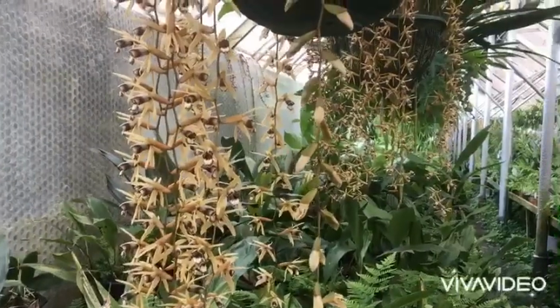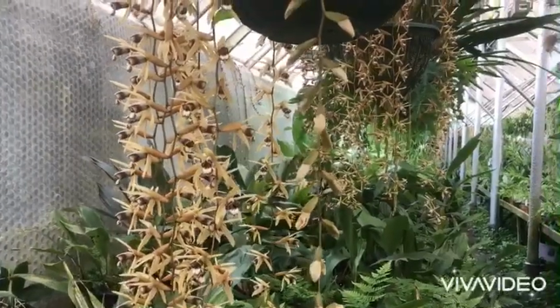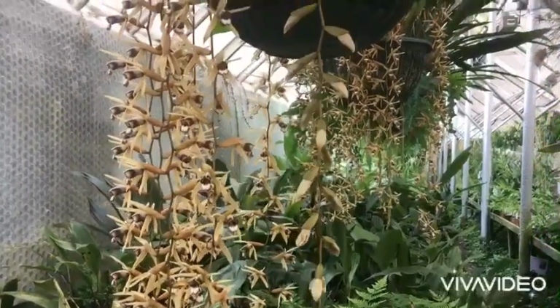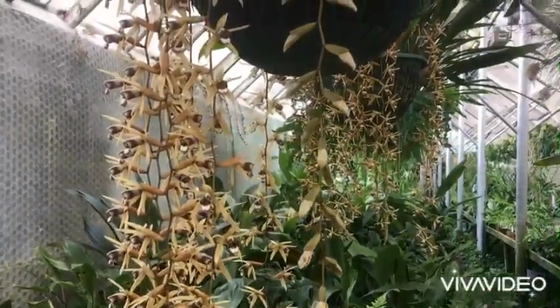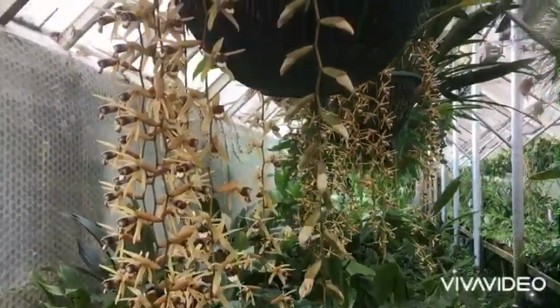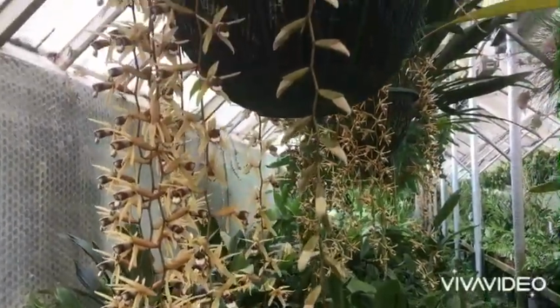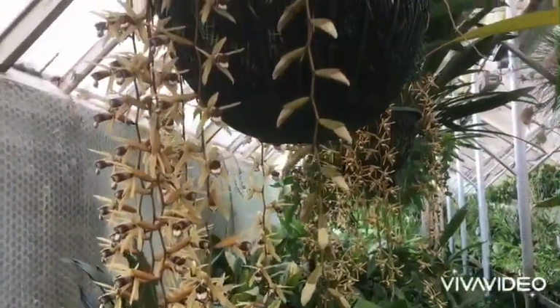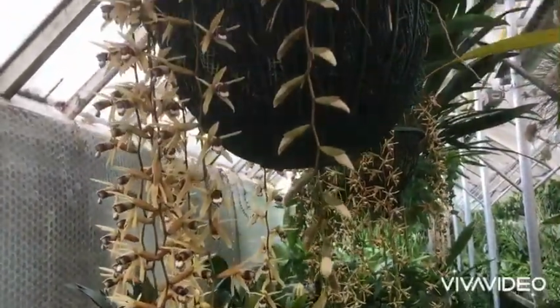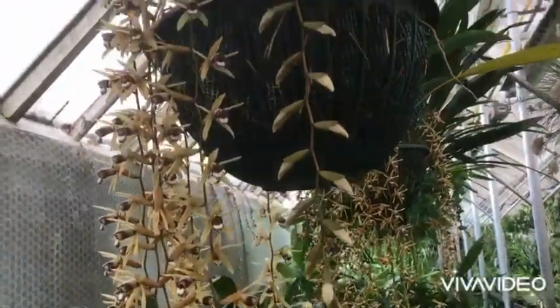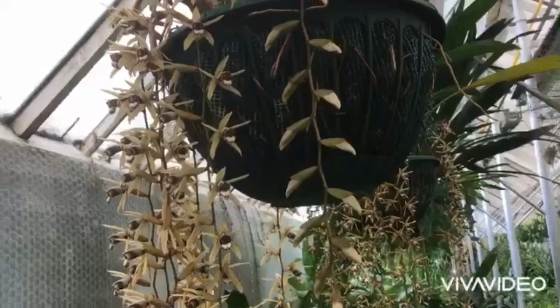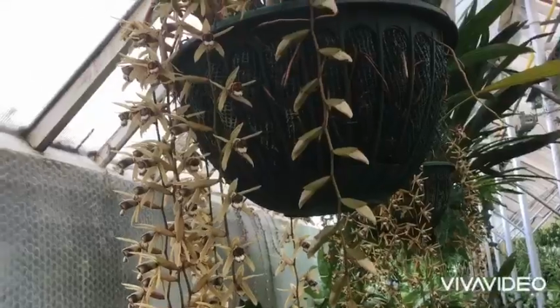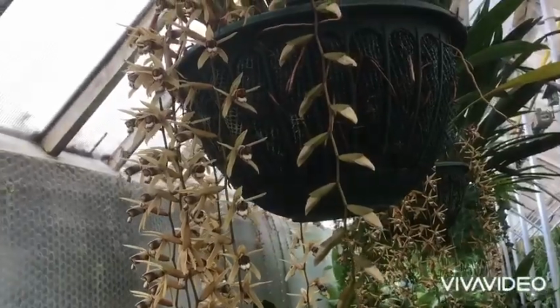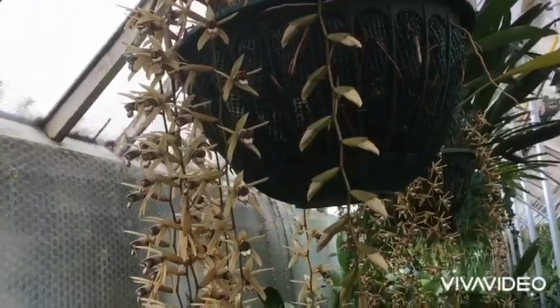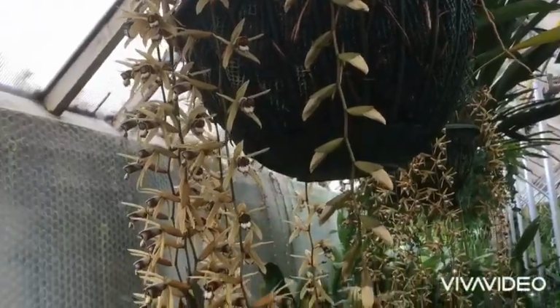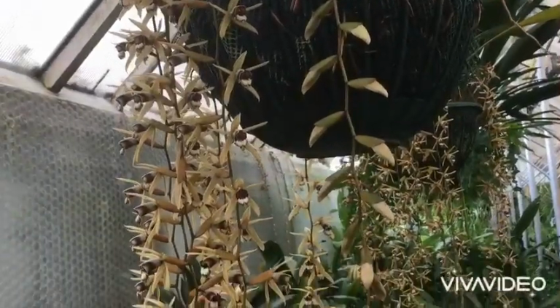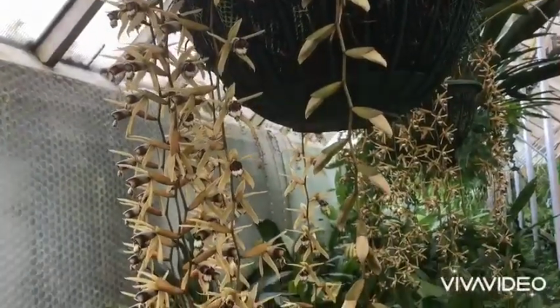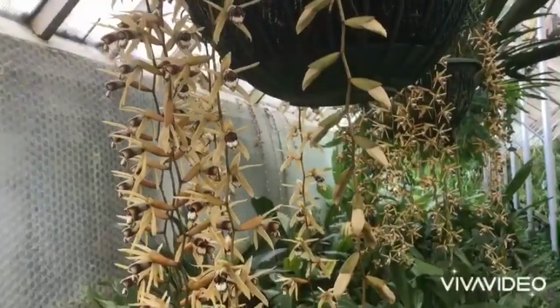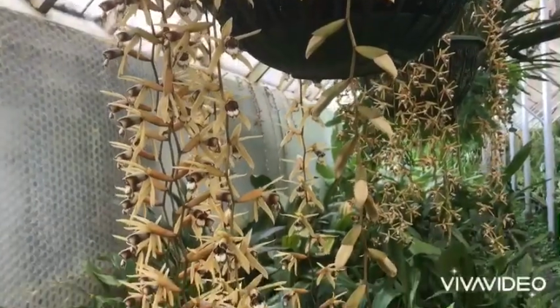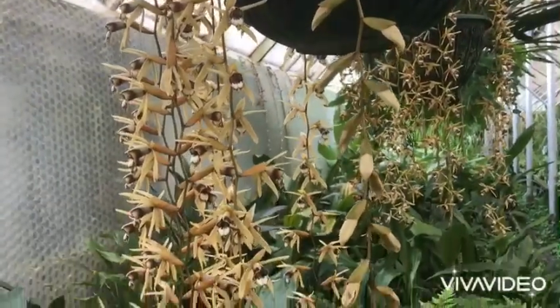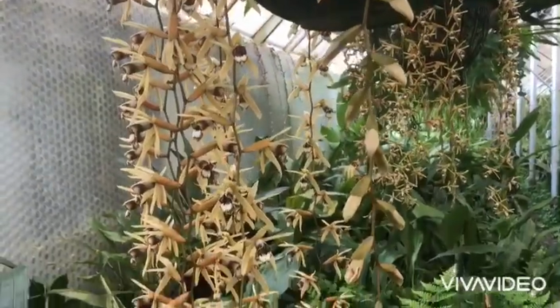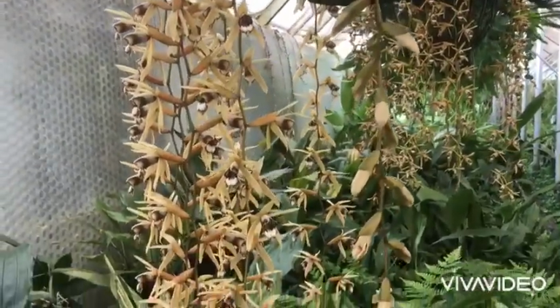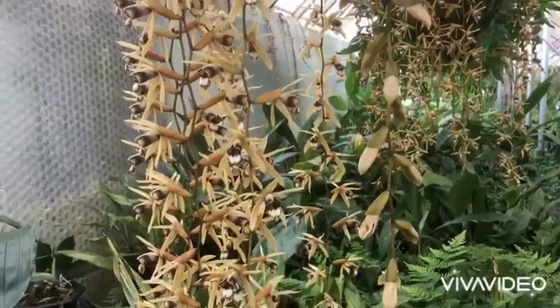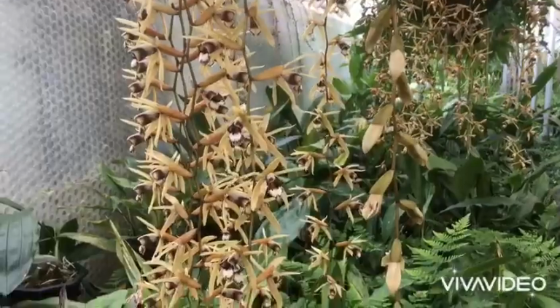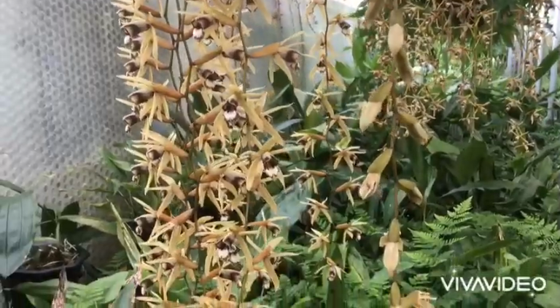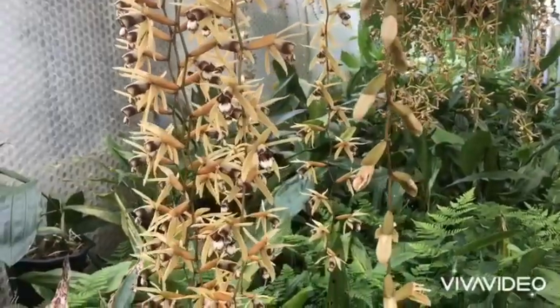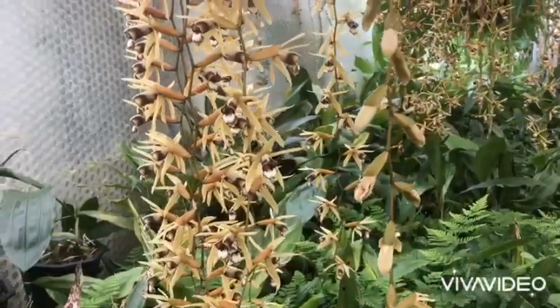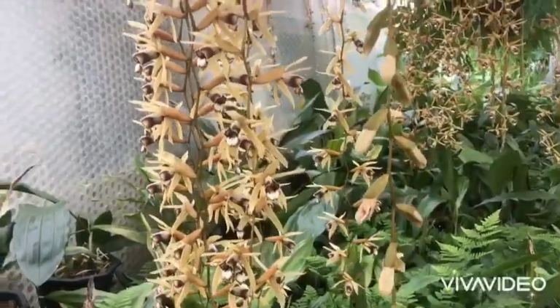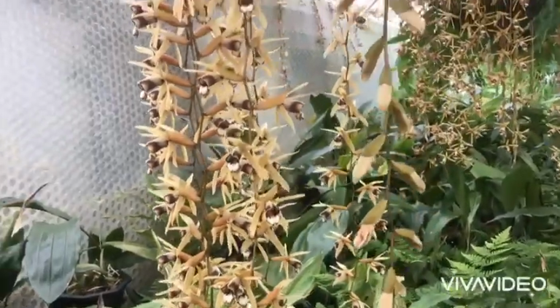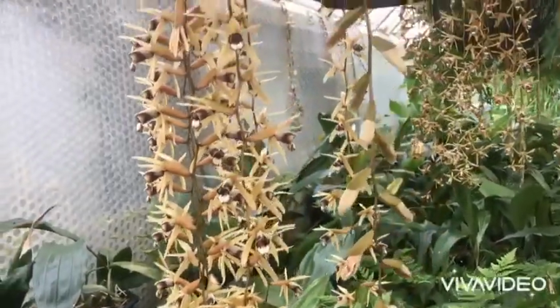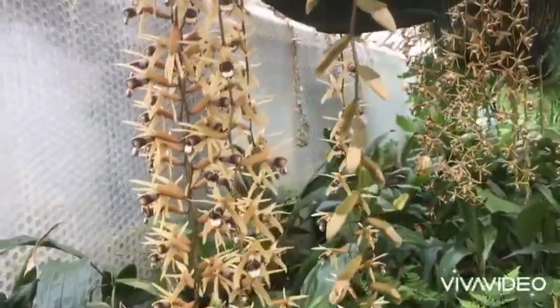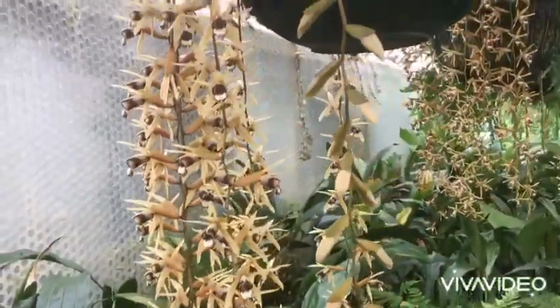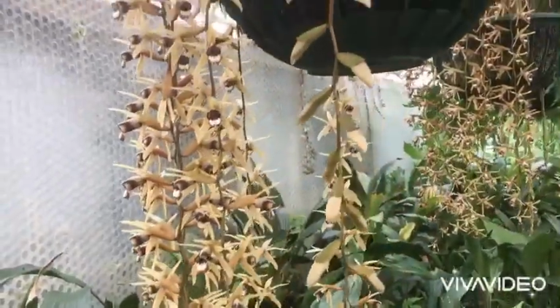These would grow epiphytically in the wild, growing in the trees in the jungles of the rainforests in places like Thailand and Malaysia — widely distributed across Southeast Asia.